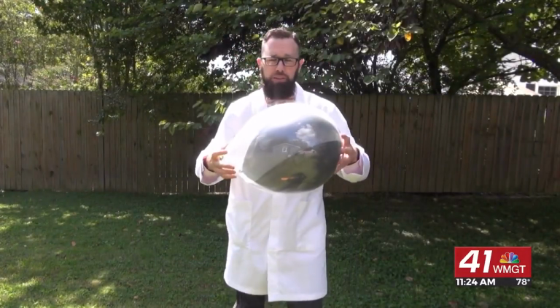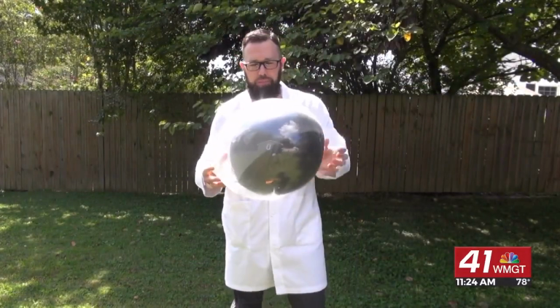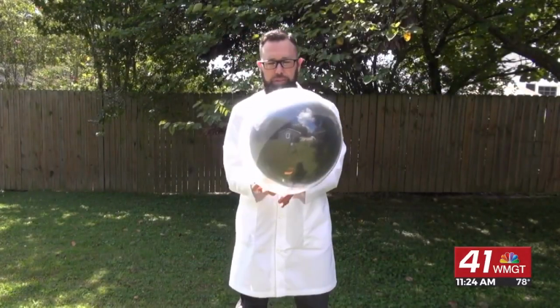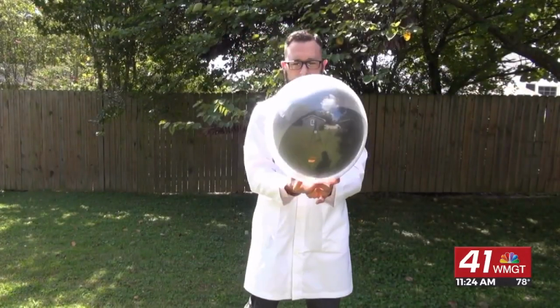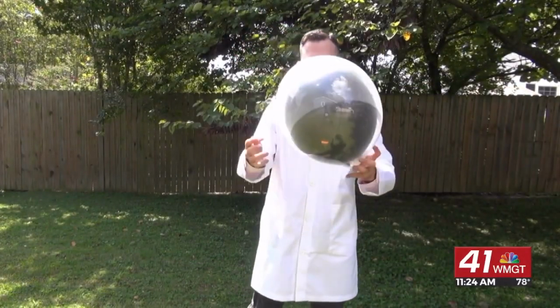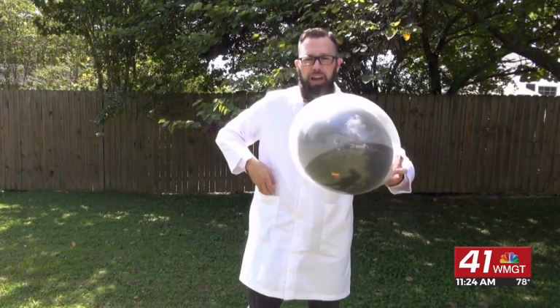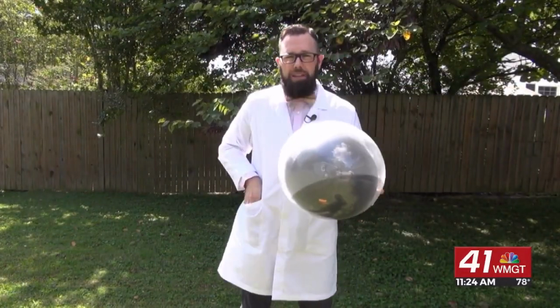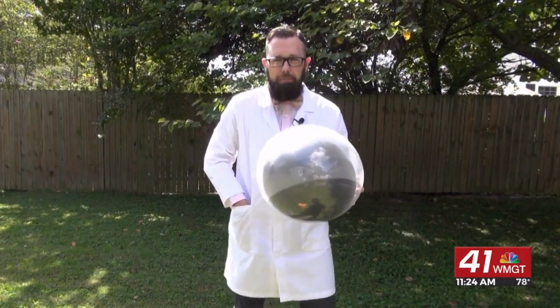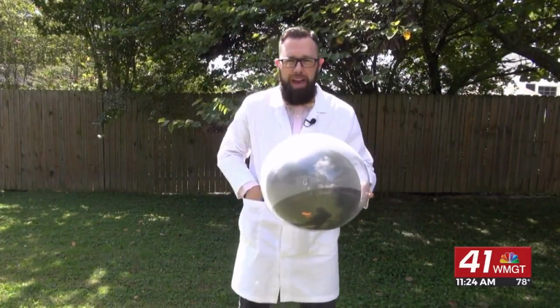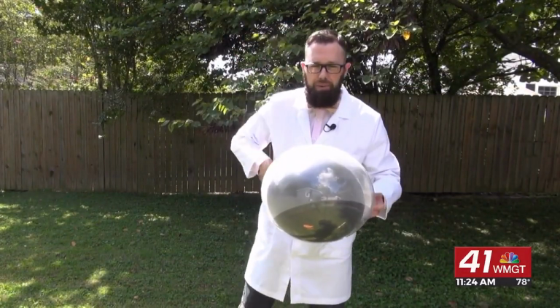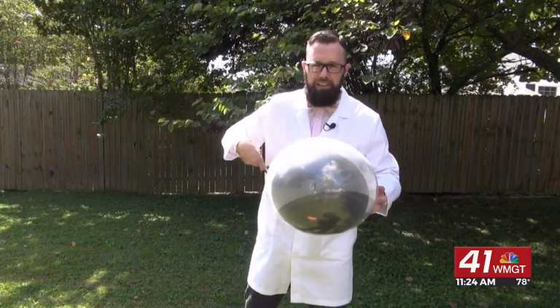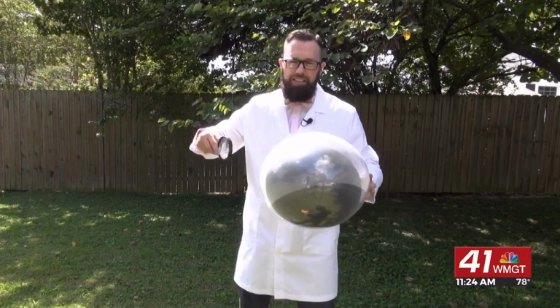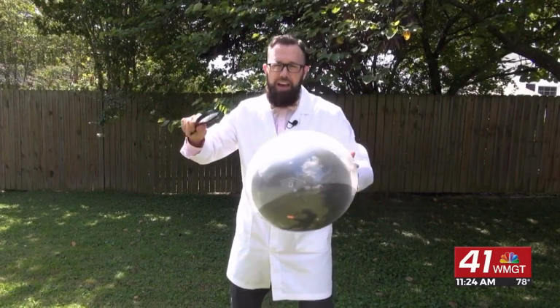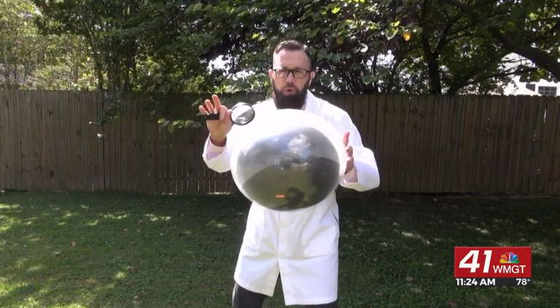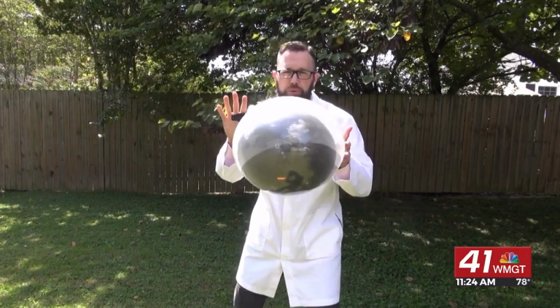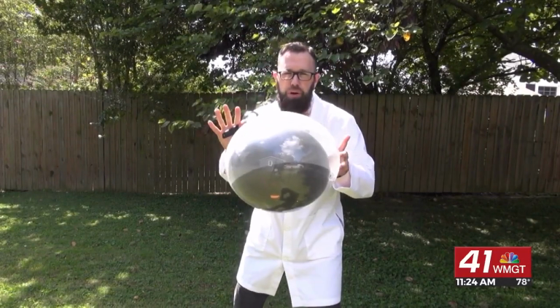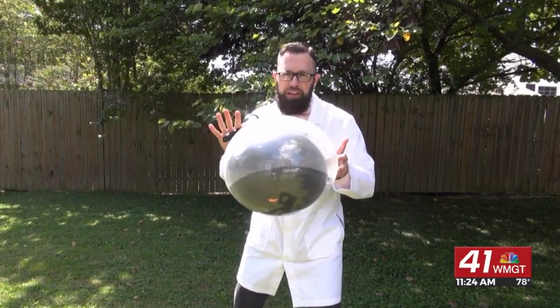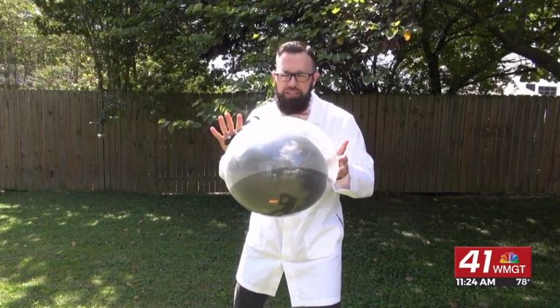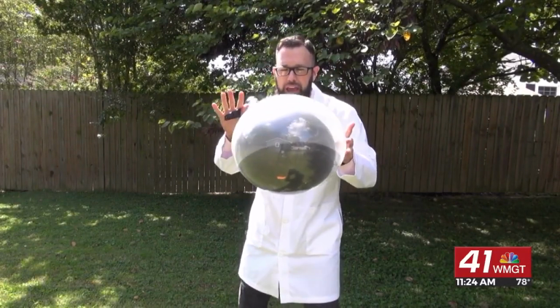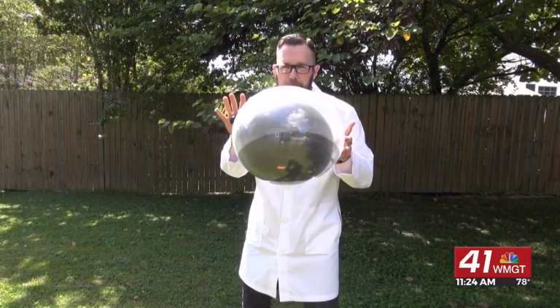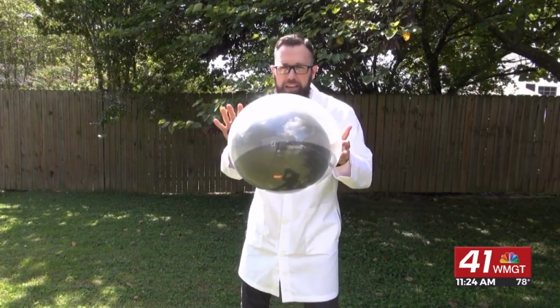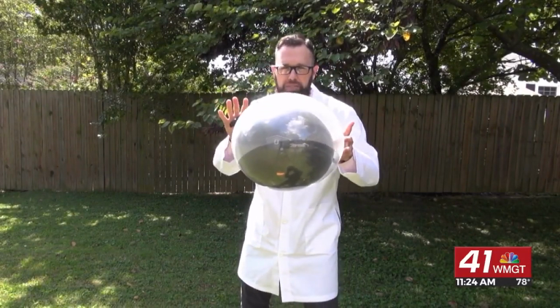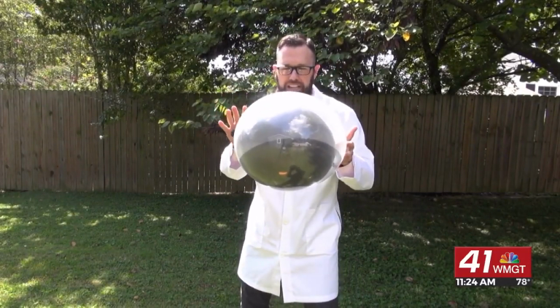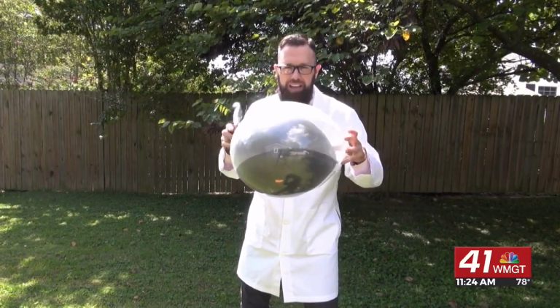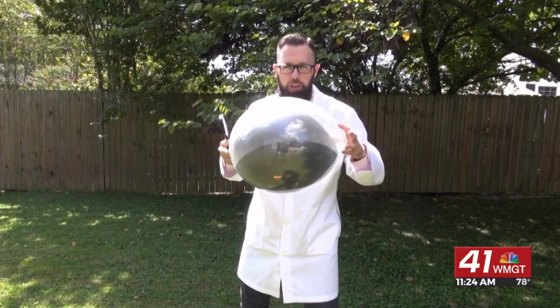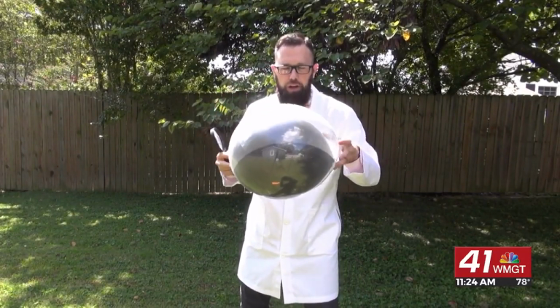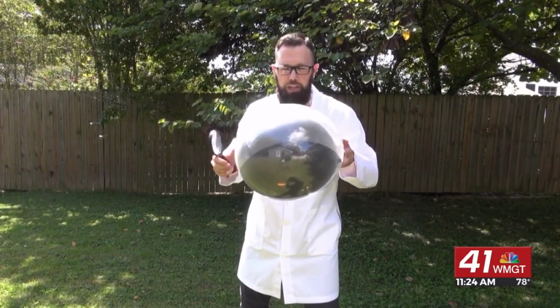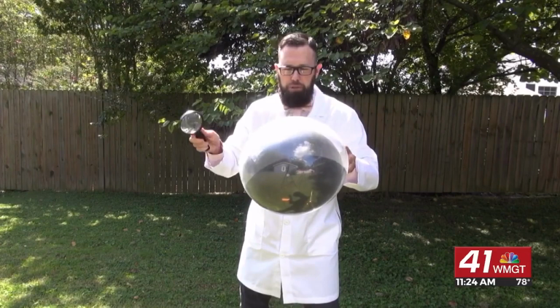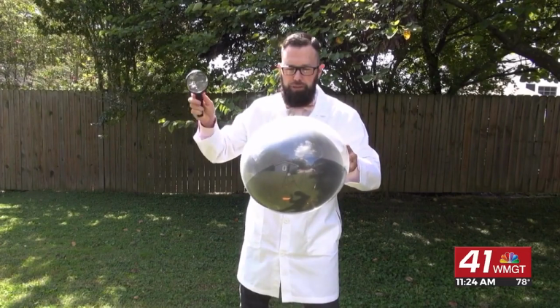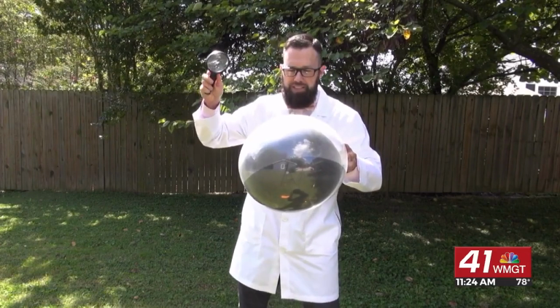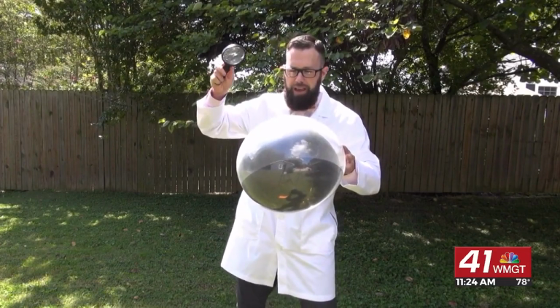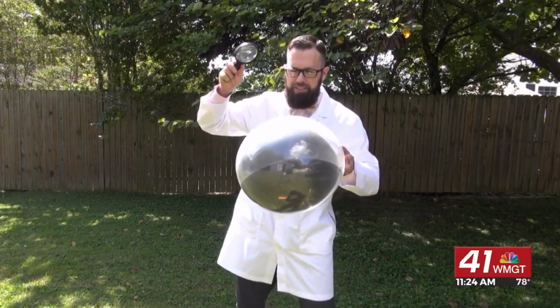Here's what I'm going to do next. I'm going to take my magnifying glass and focus a beam of sunlight on the dark colored balloon. Let's see what happens.